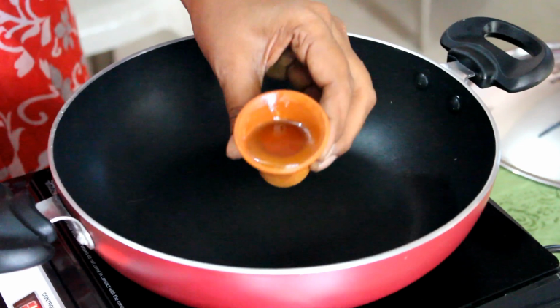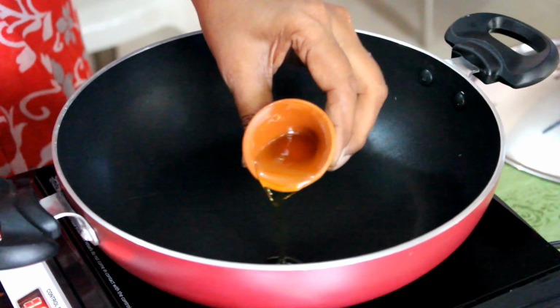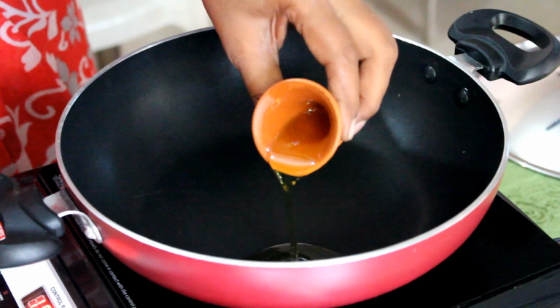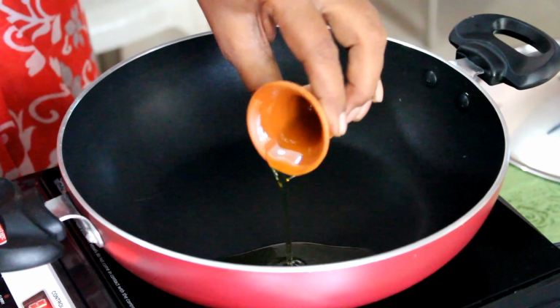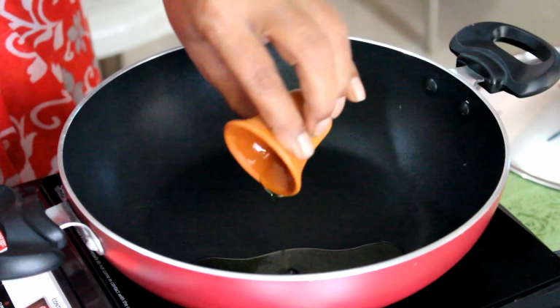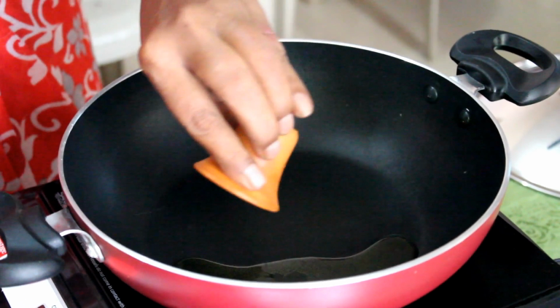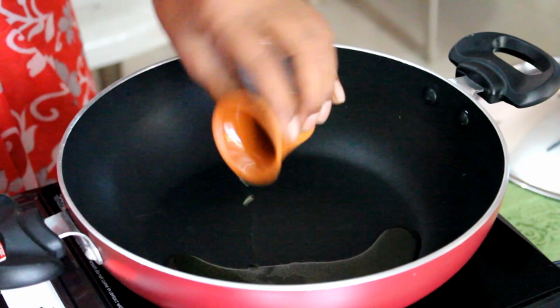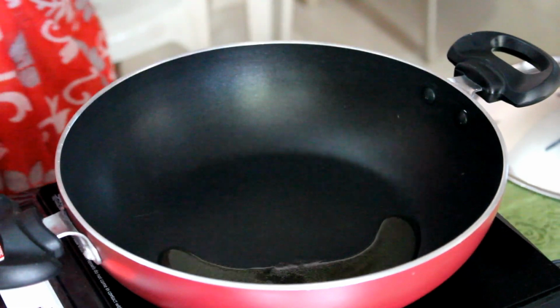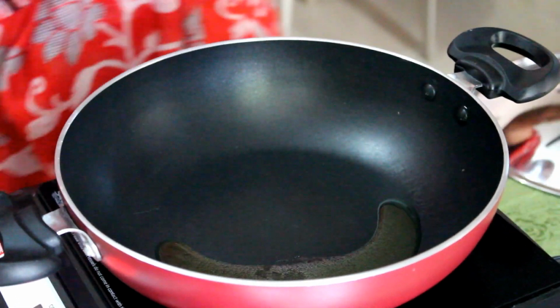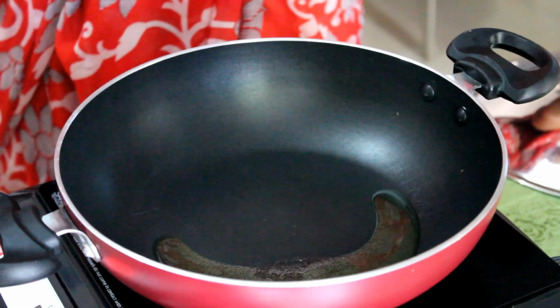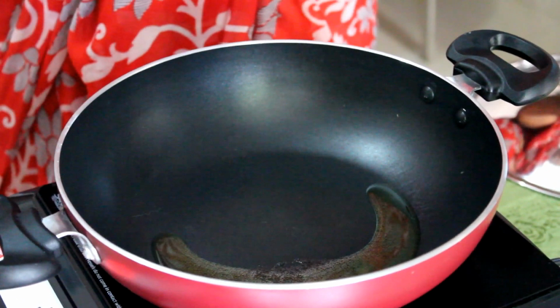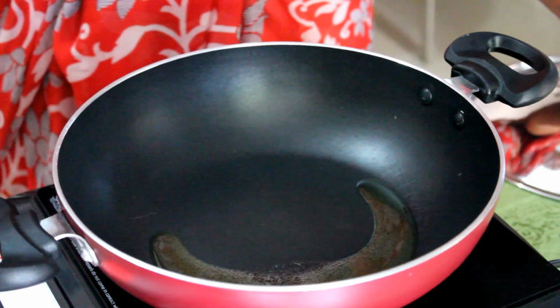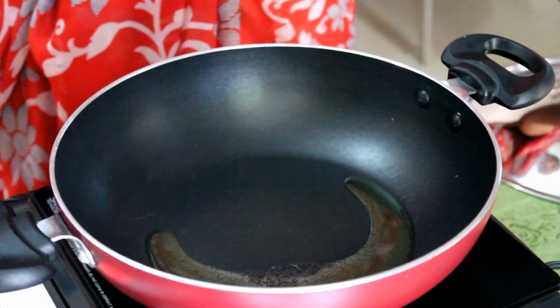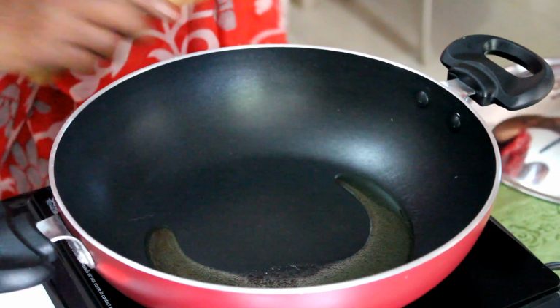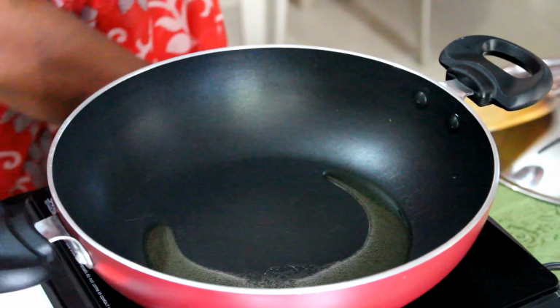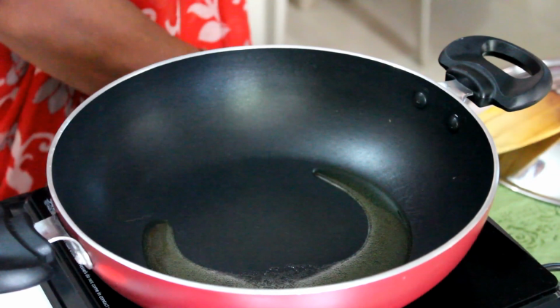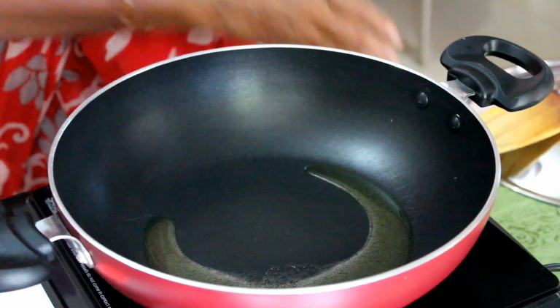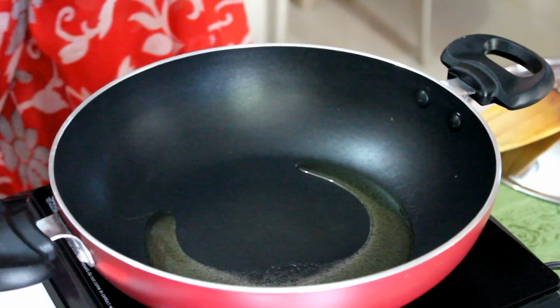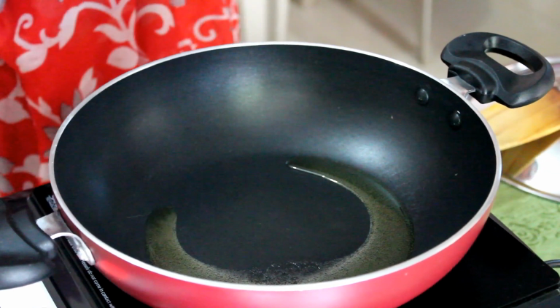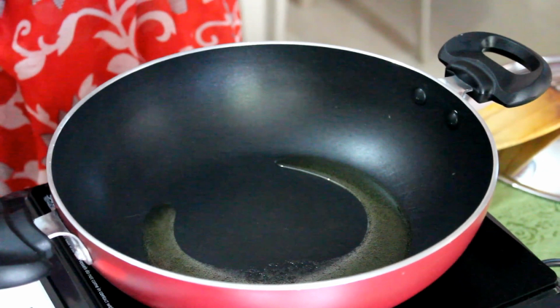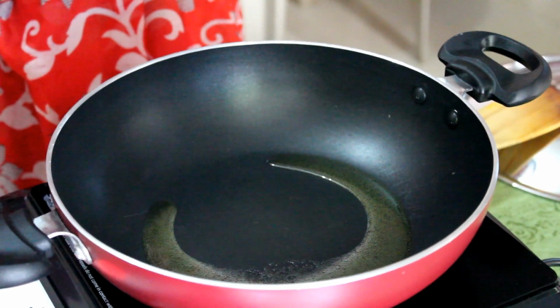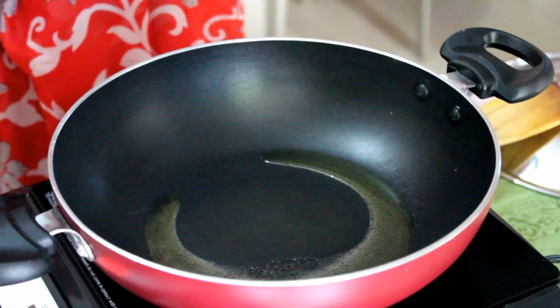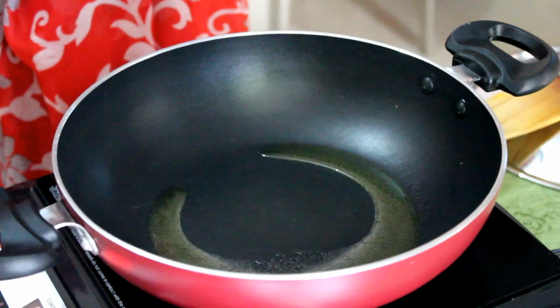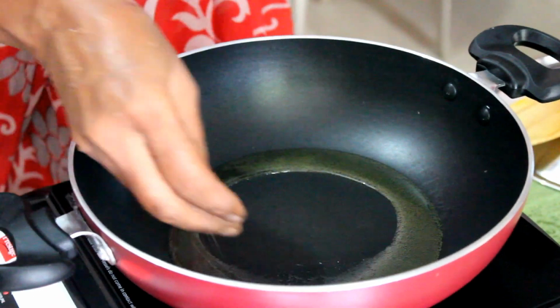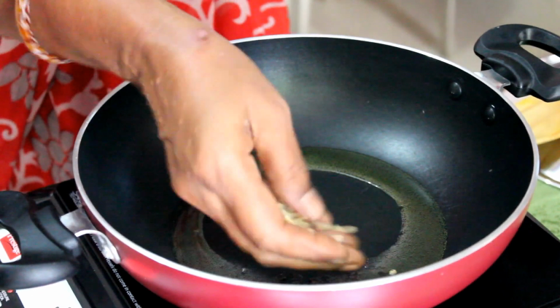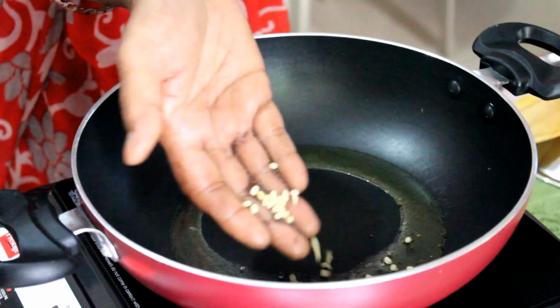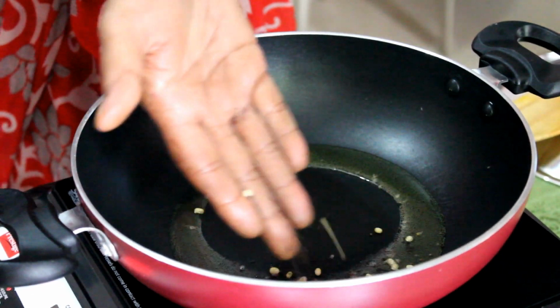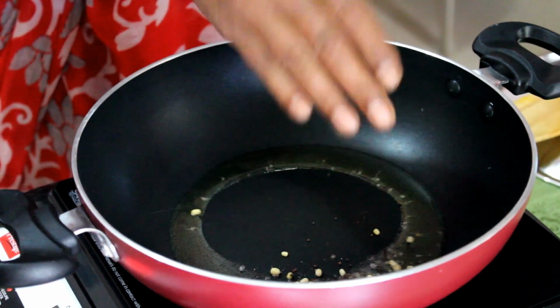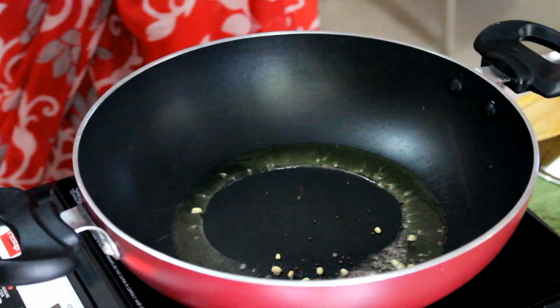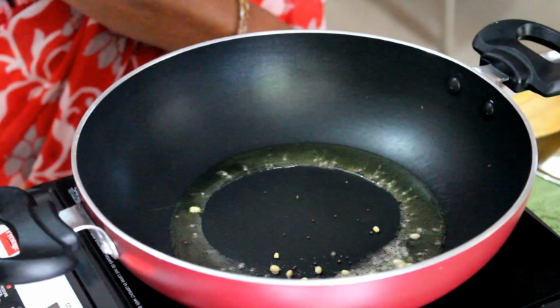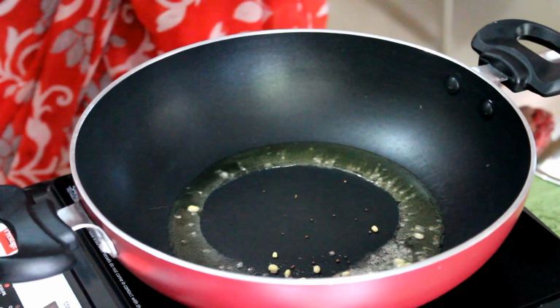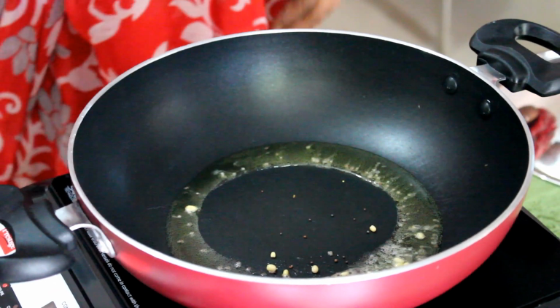Add oil in a hot pan. Add urad dal and mustard seeds and saute them.